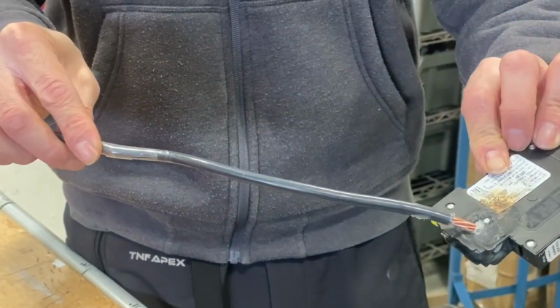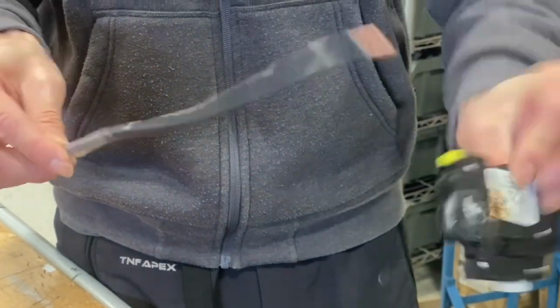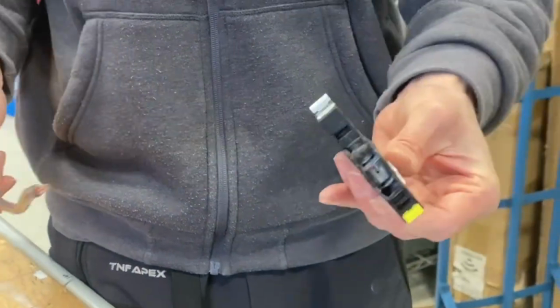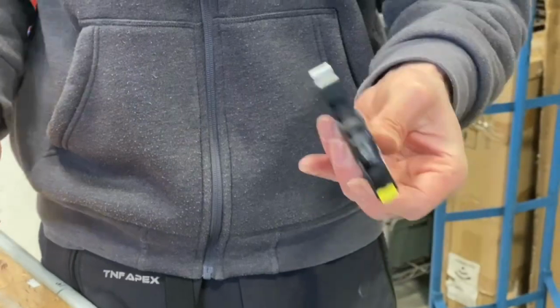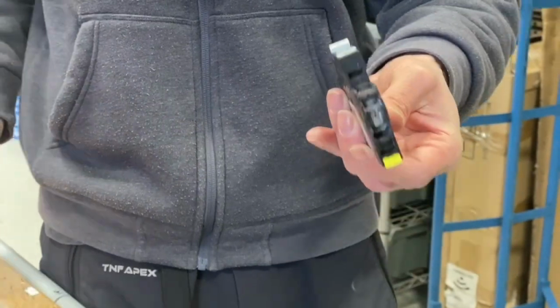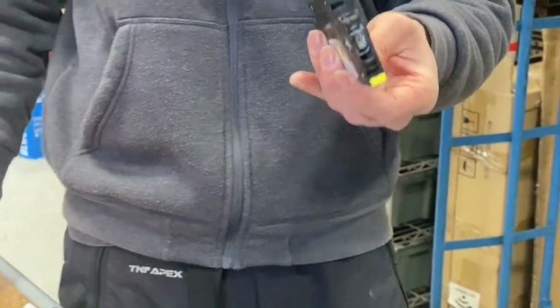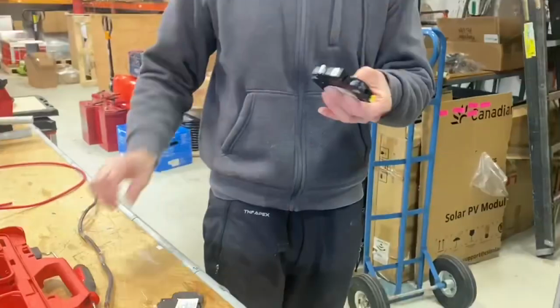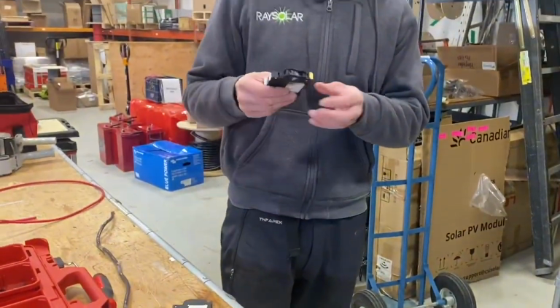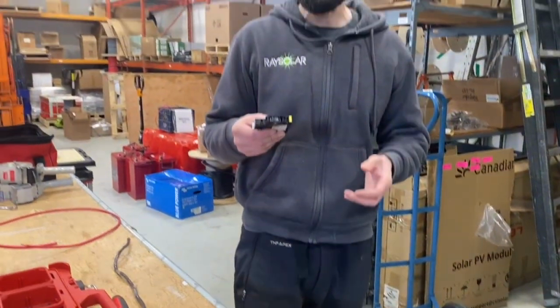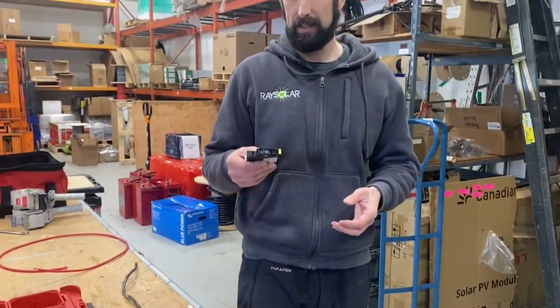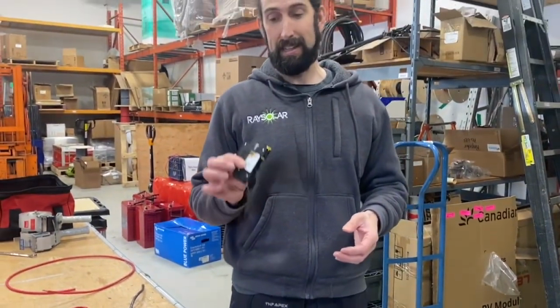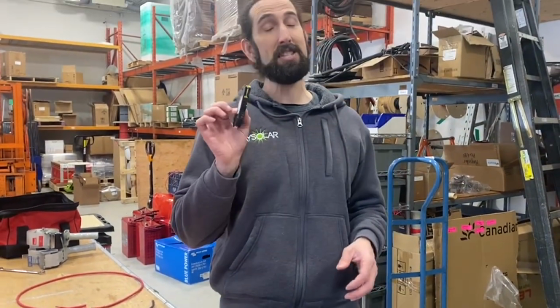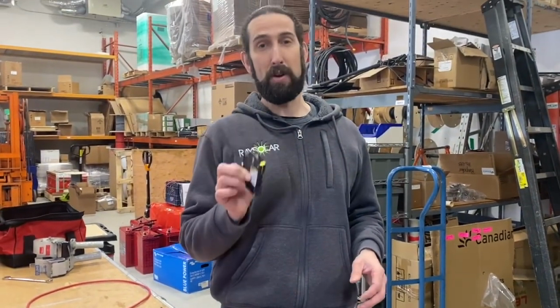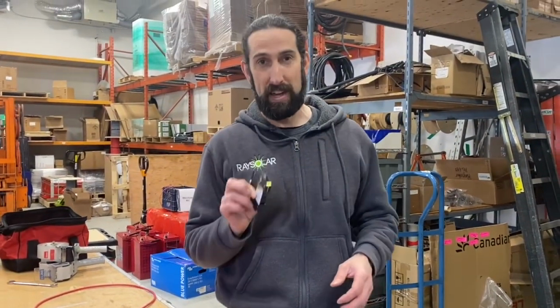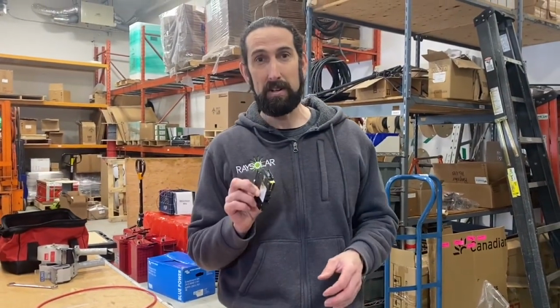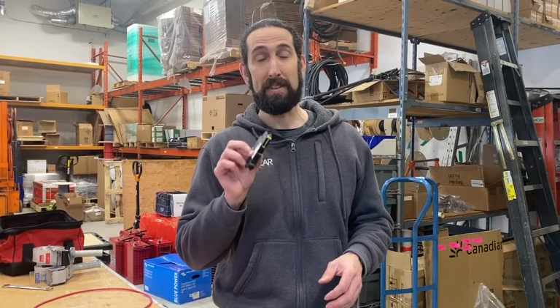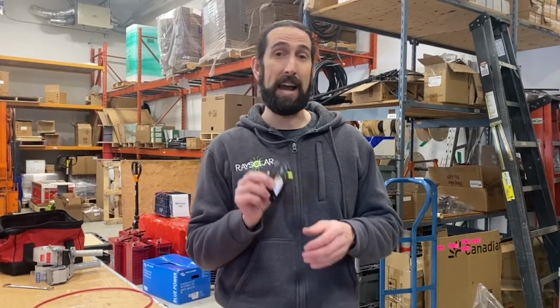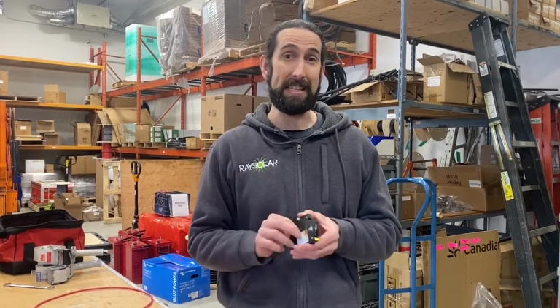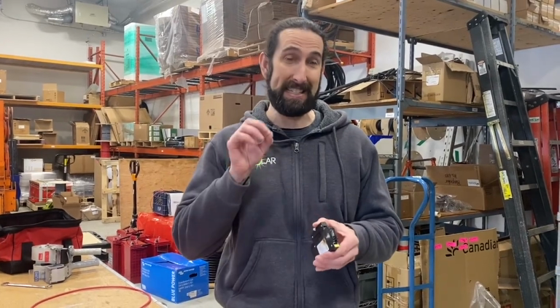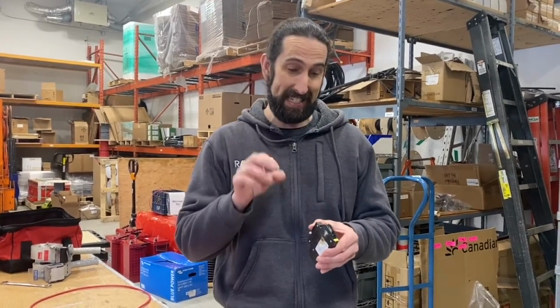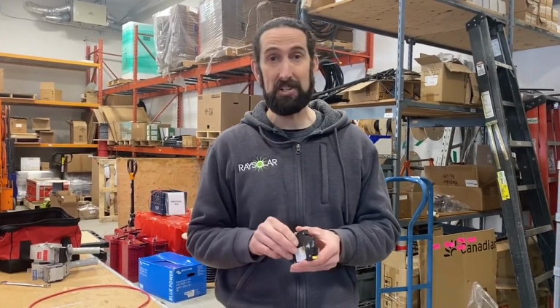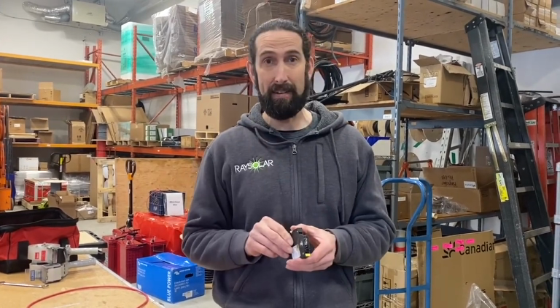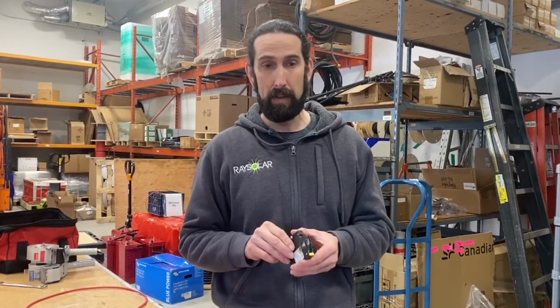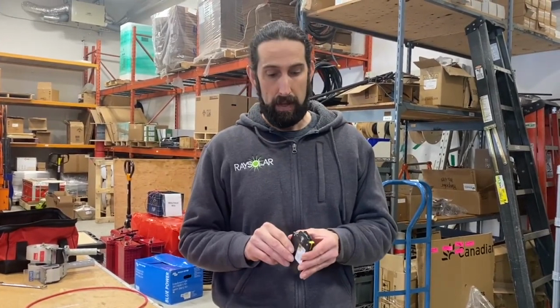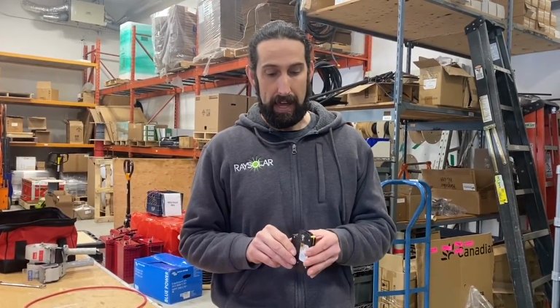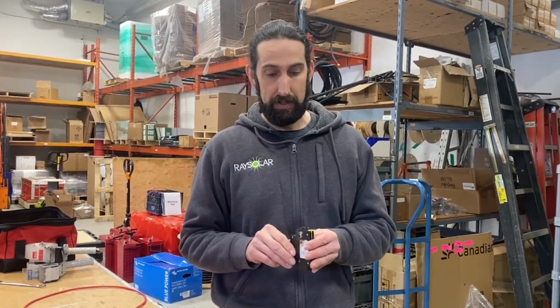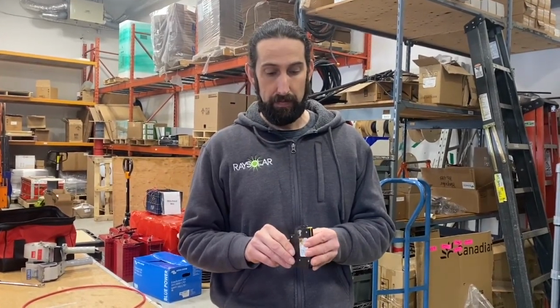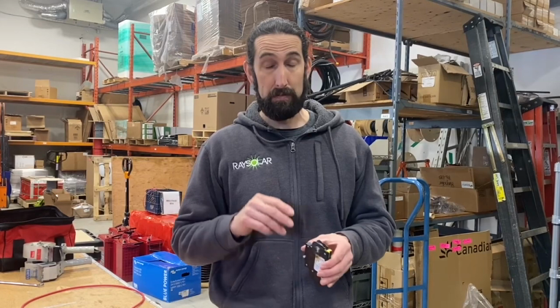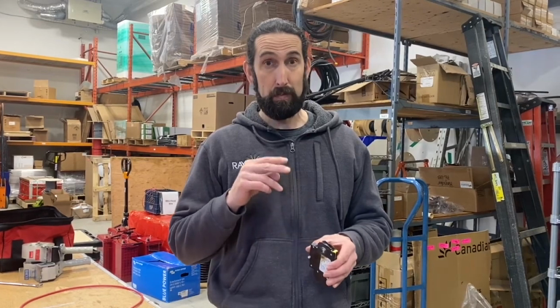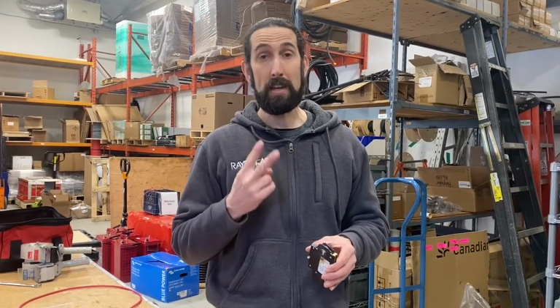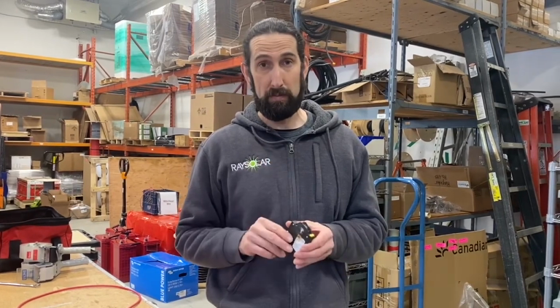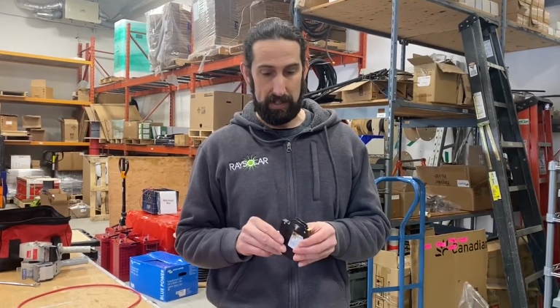At first glance, one would say that the breaker has failed. But this was not a breaker failure — this was actually an installation error. There are two things that could have prevented this.